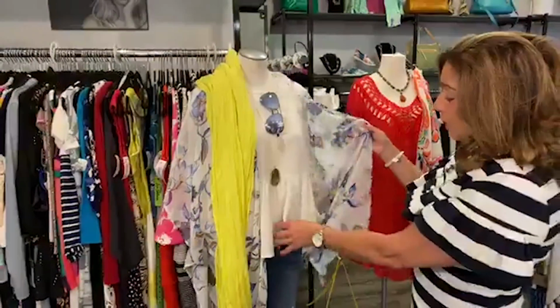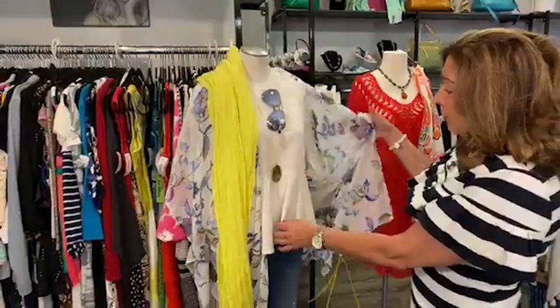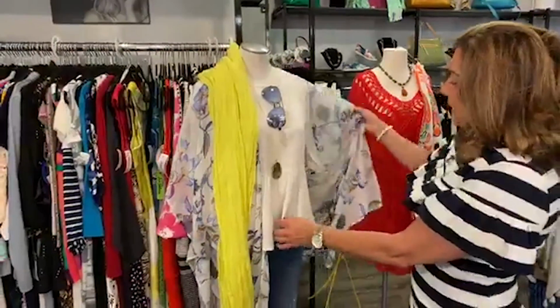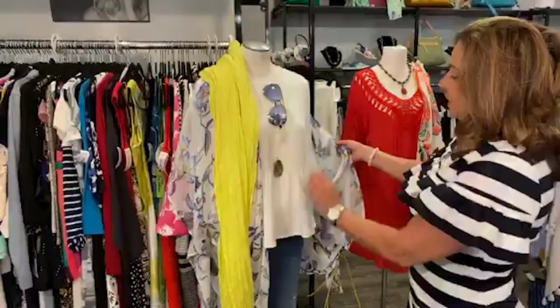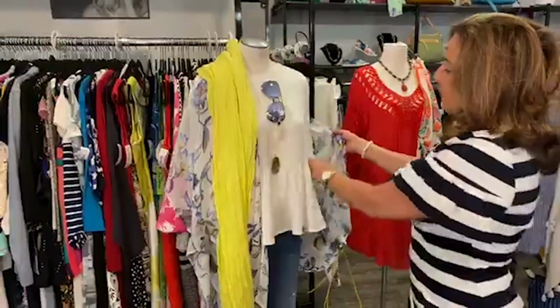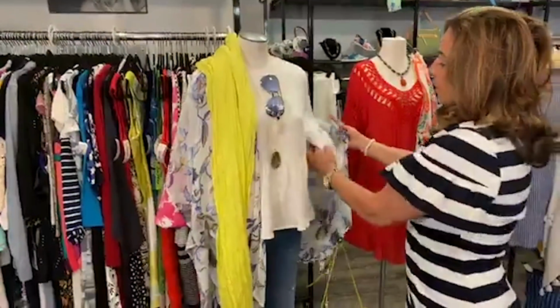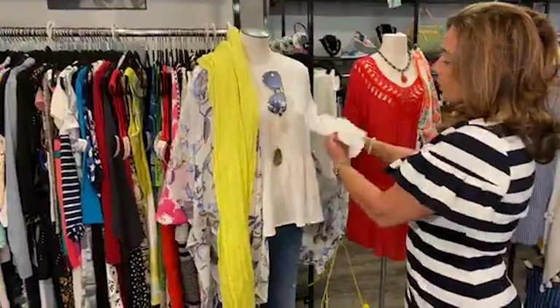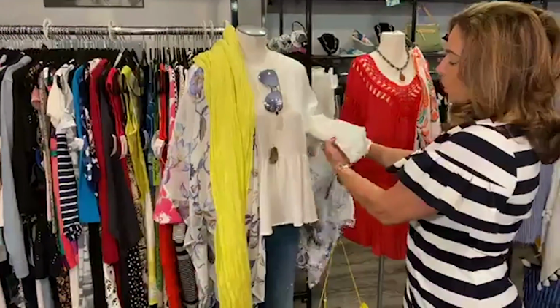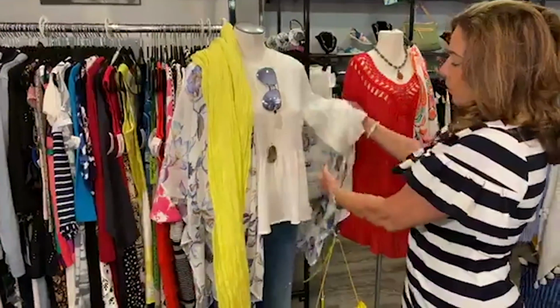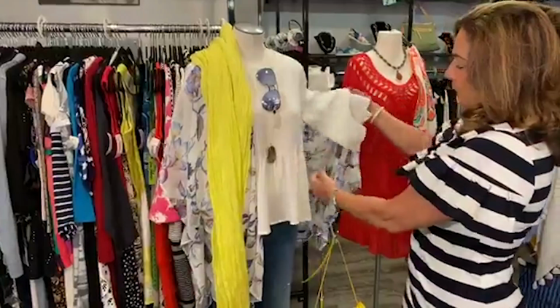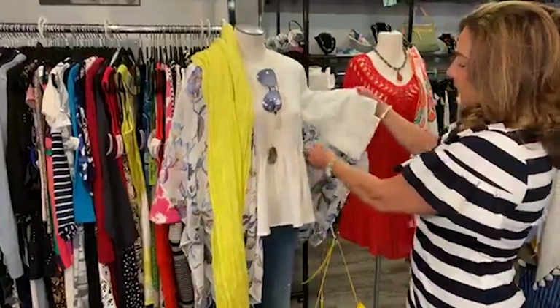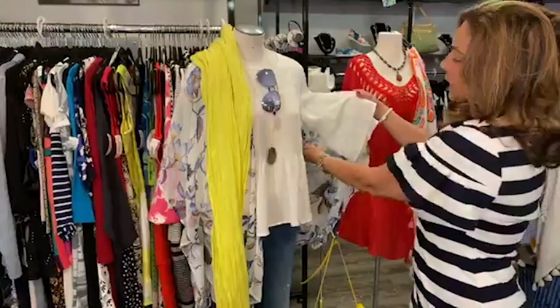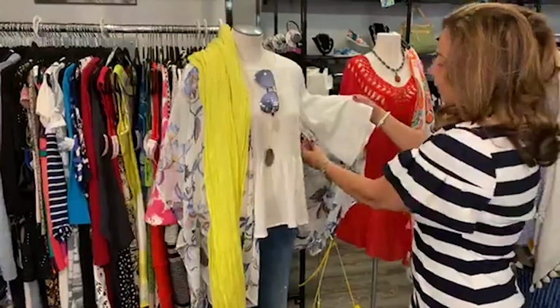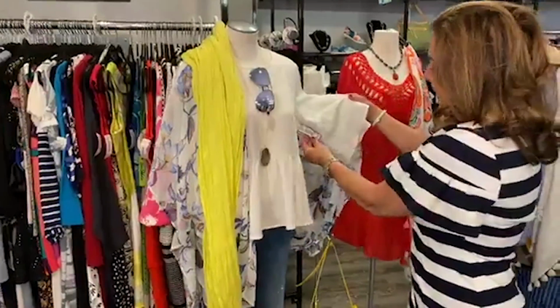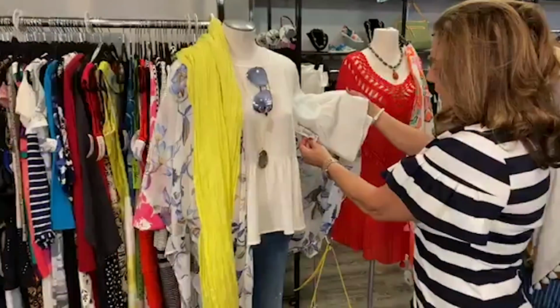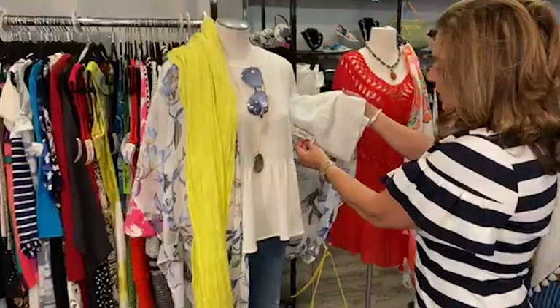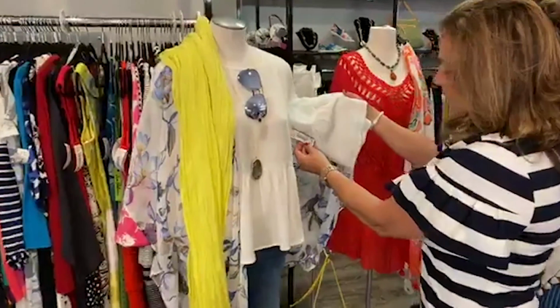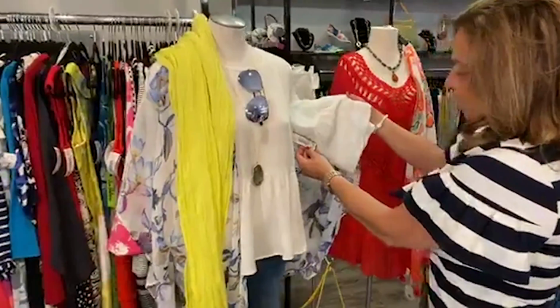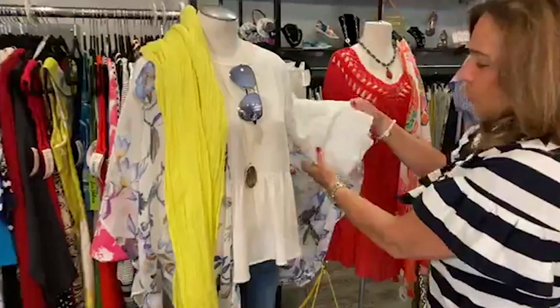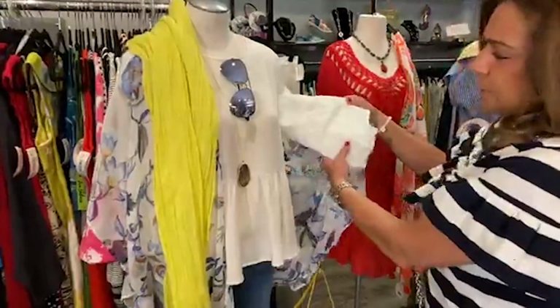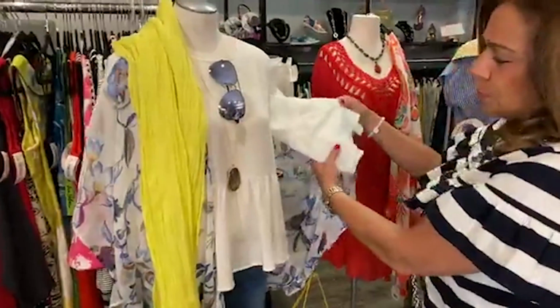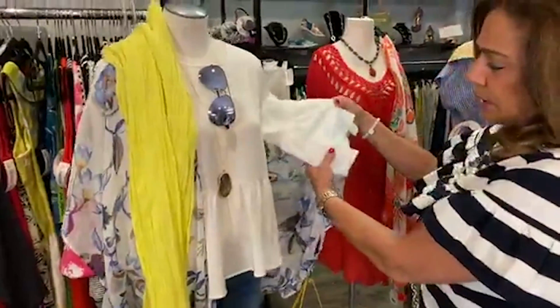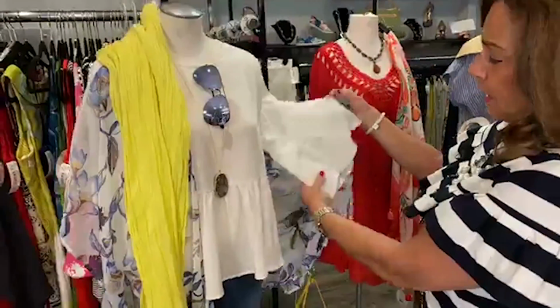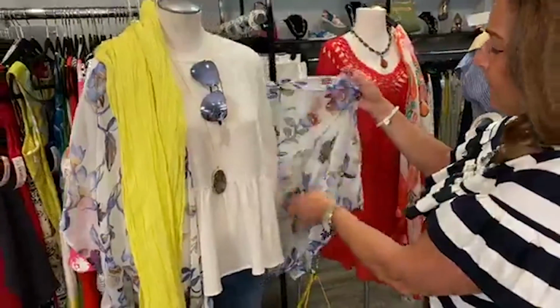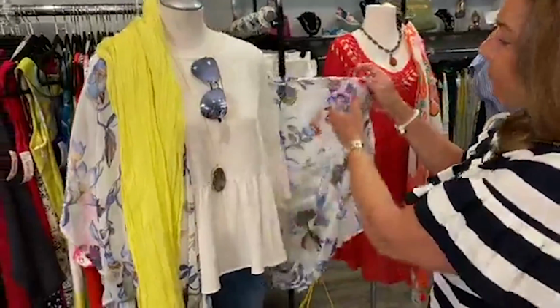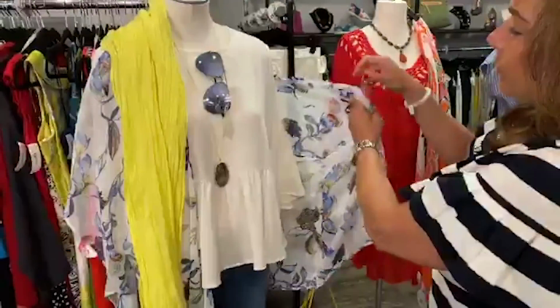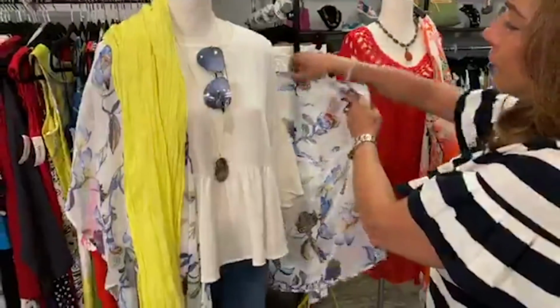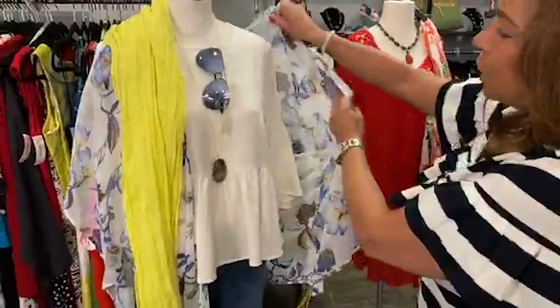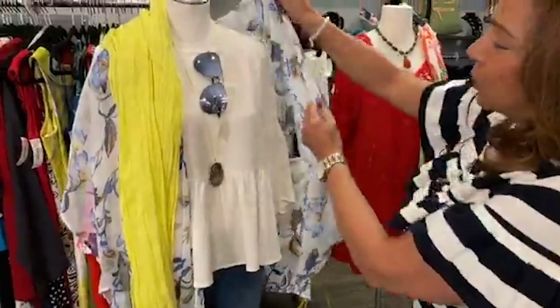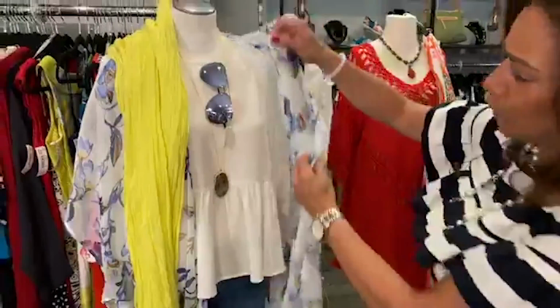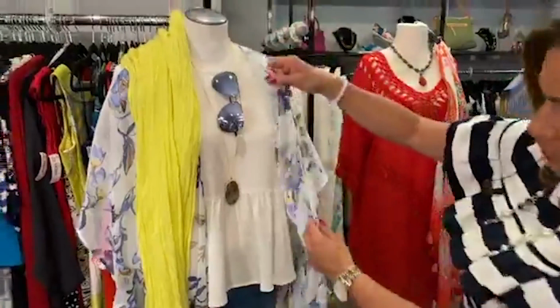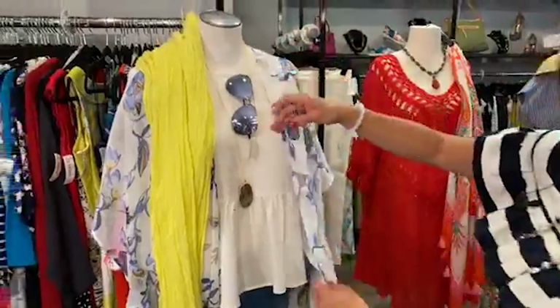This top is also adorable. Bell sleeve. This is a small, $24.99. Really cute look with the jeans.